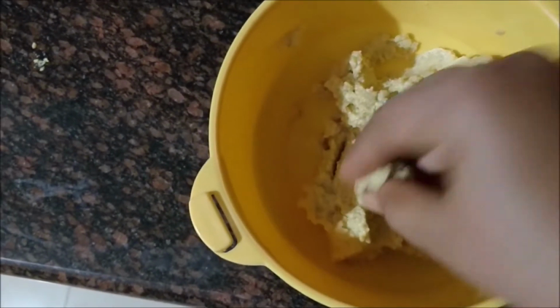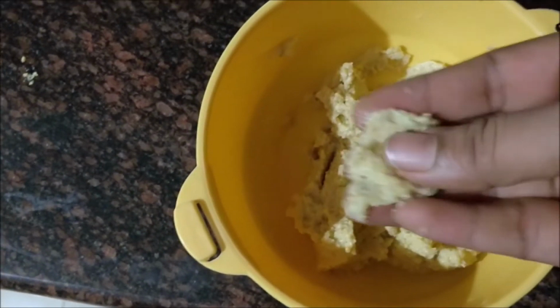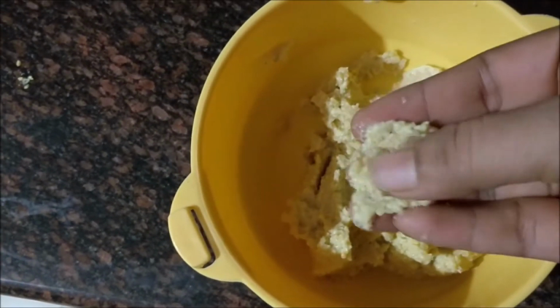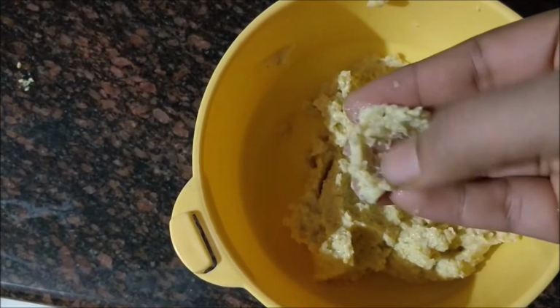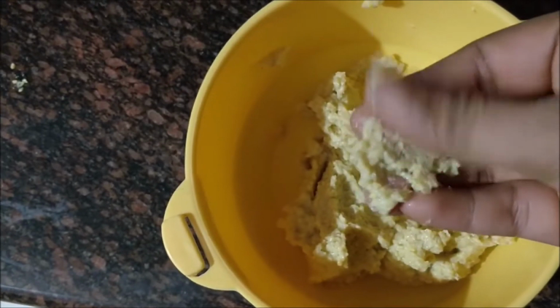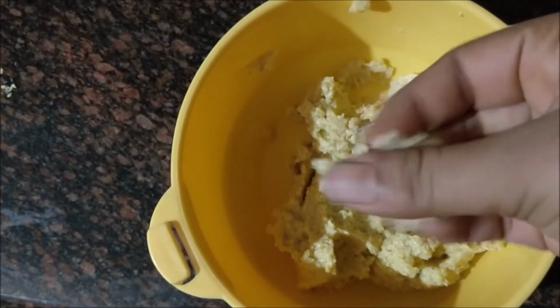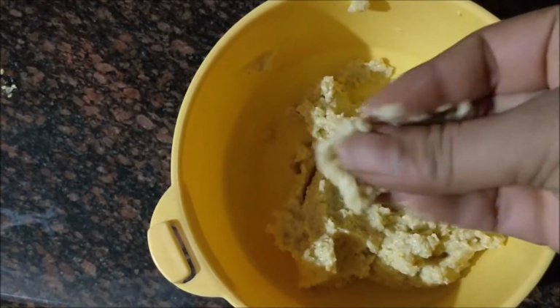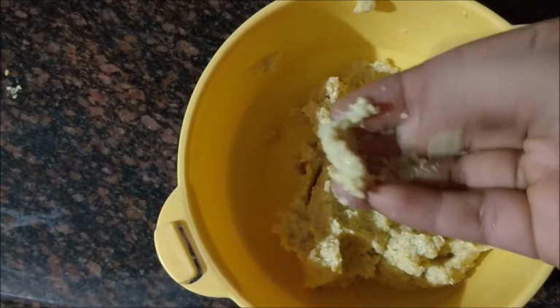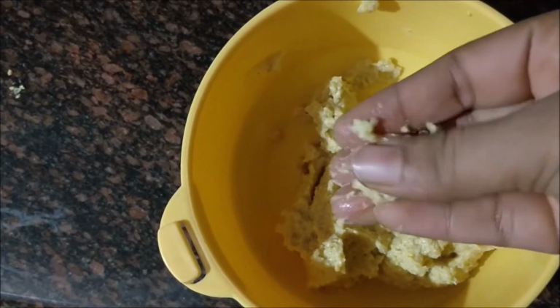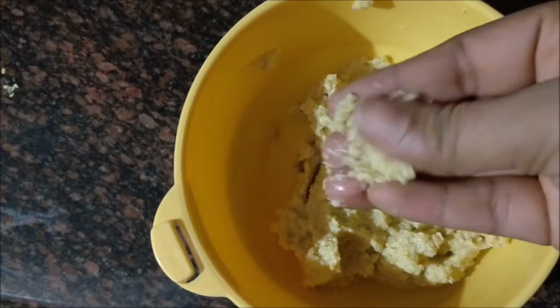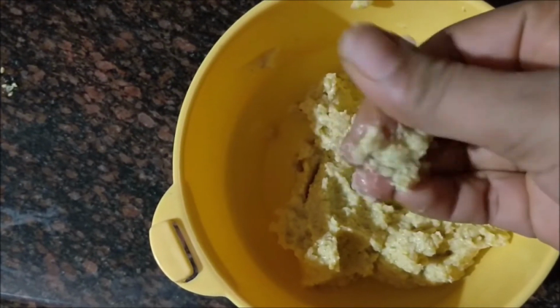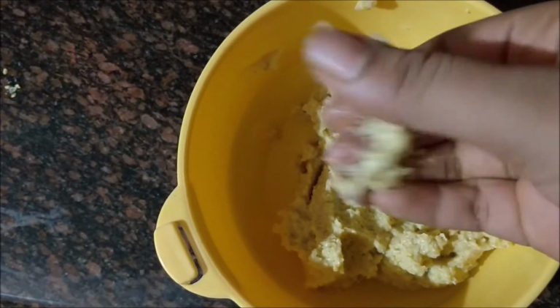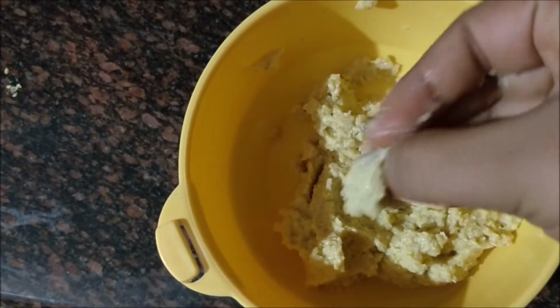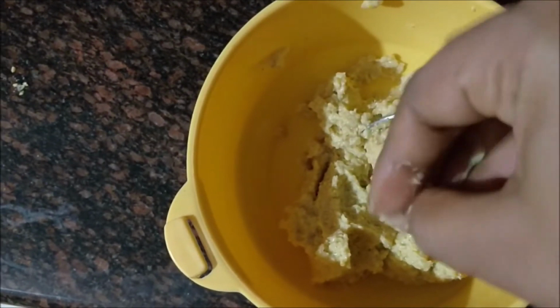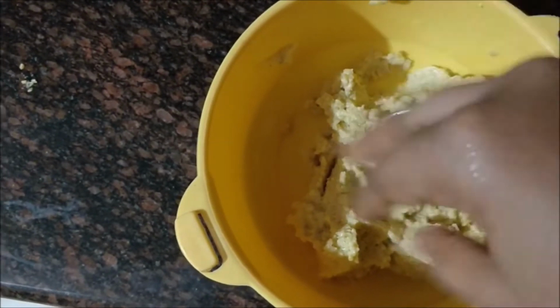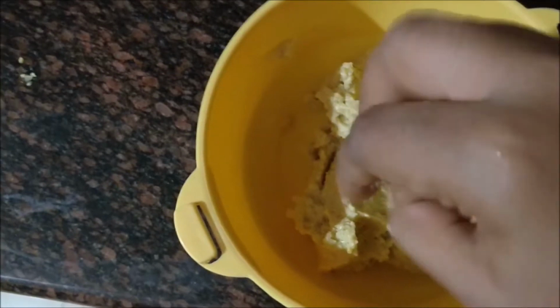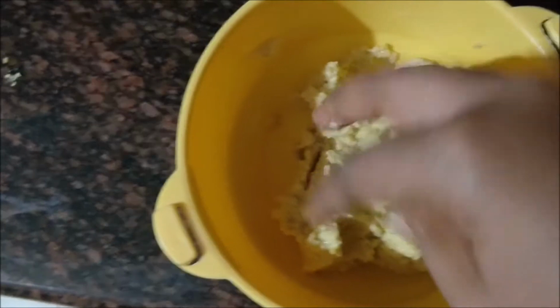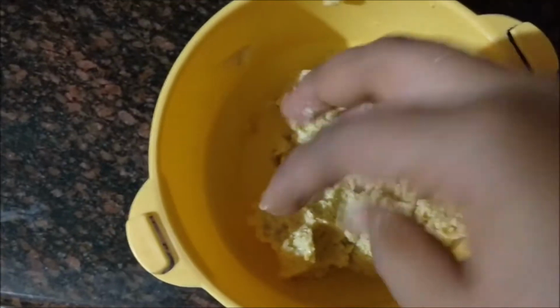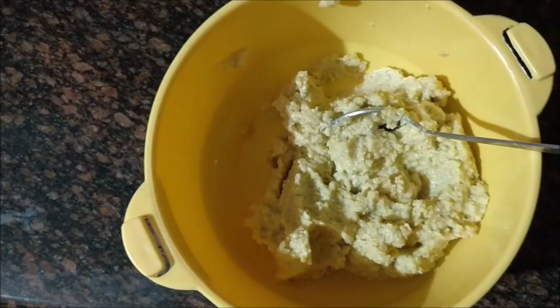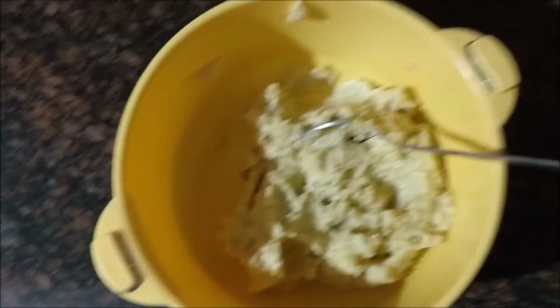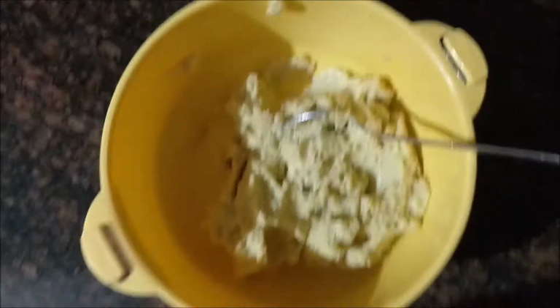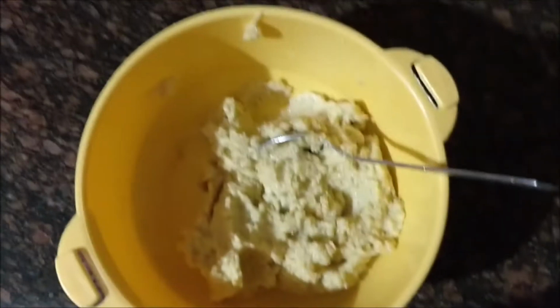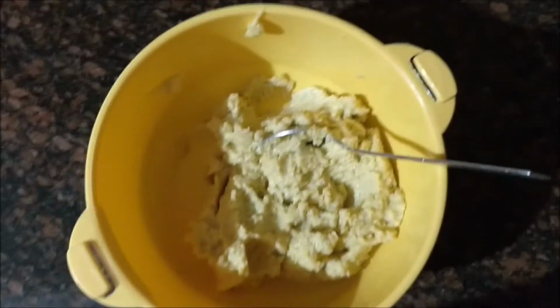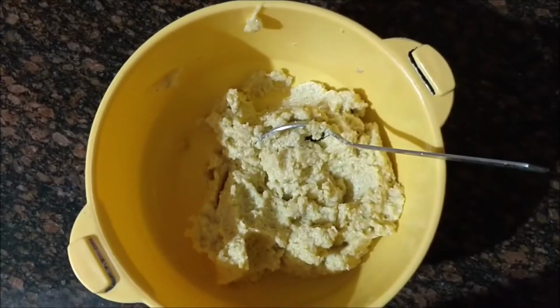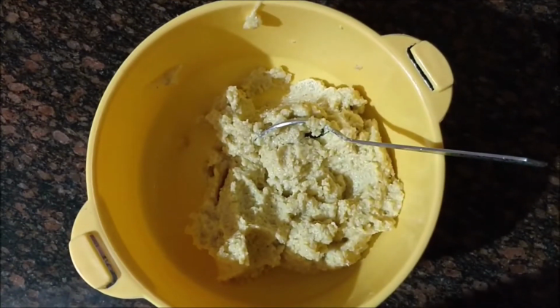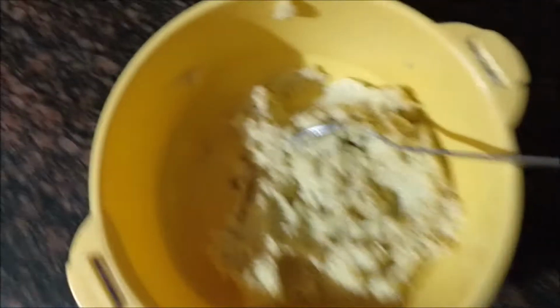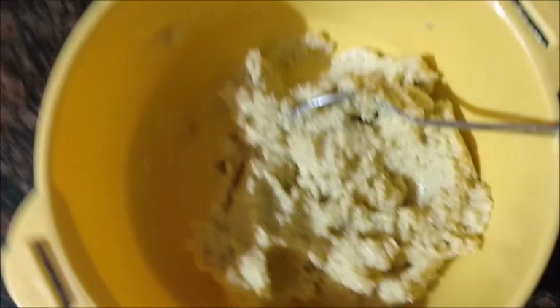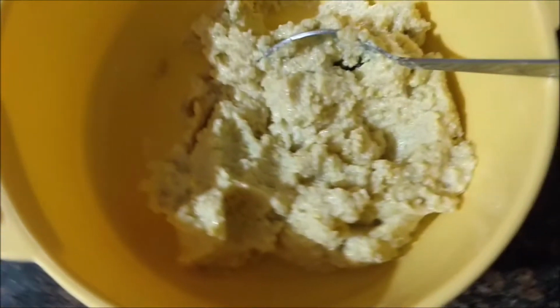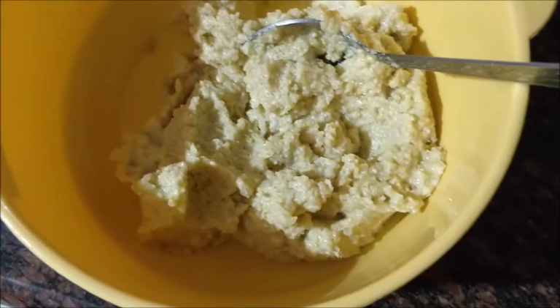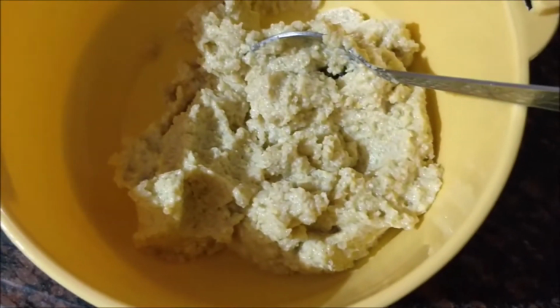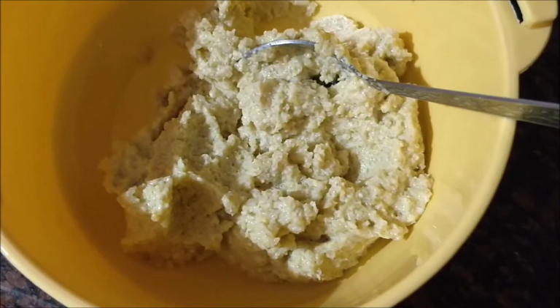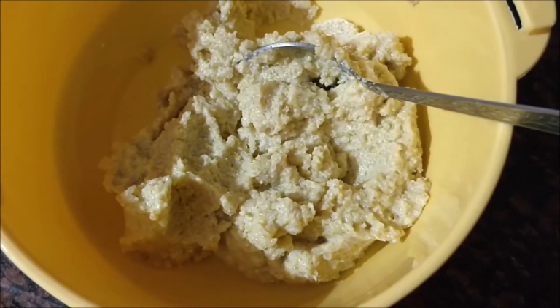Methi seeds are a good source of protein and nicotinic acids that strengthen the hair and prevent breakage. It also removes dandruff and gives a good shine to your hair. You can apply this mask once in 20 days.